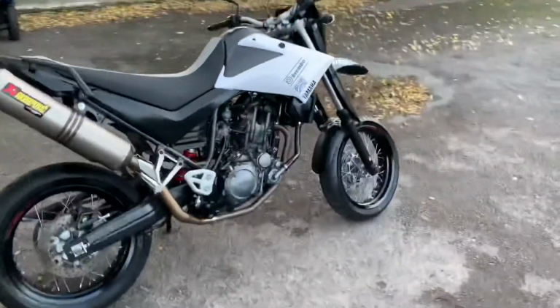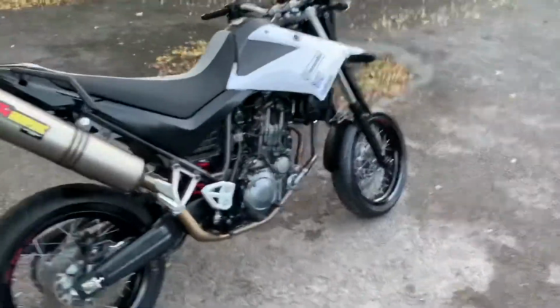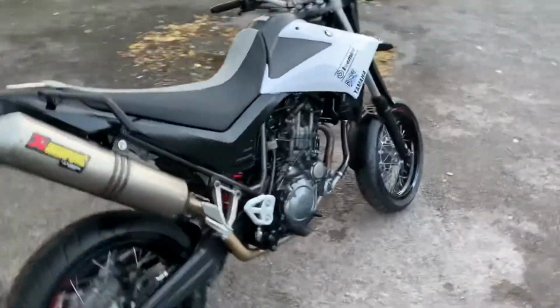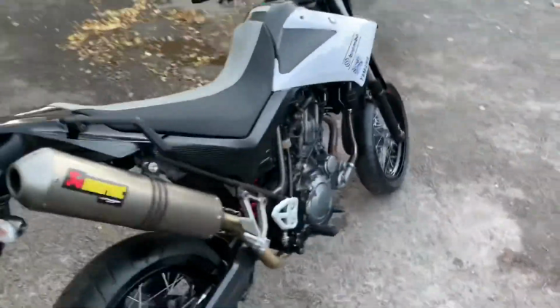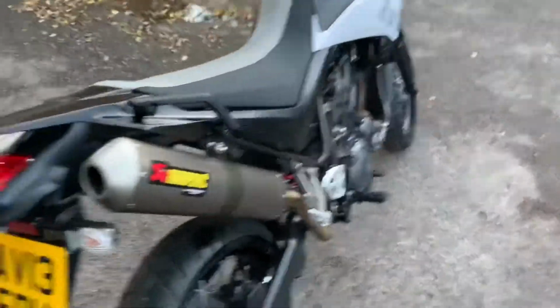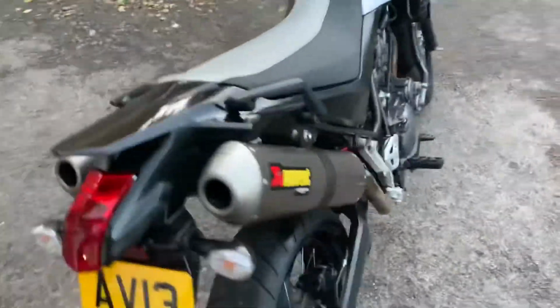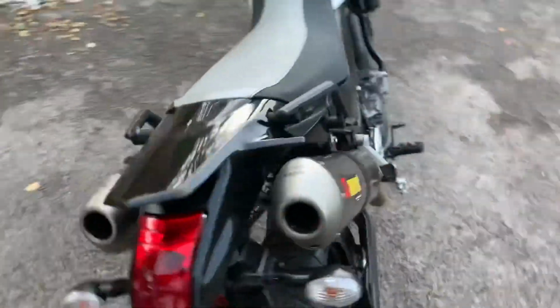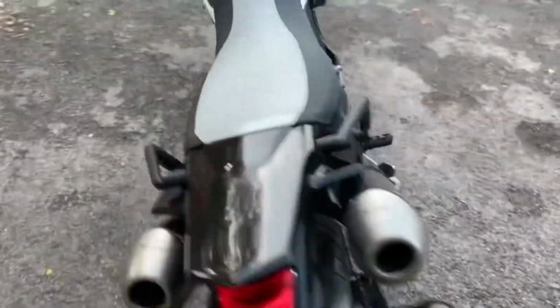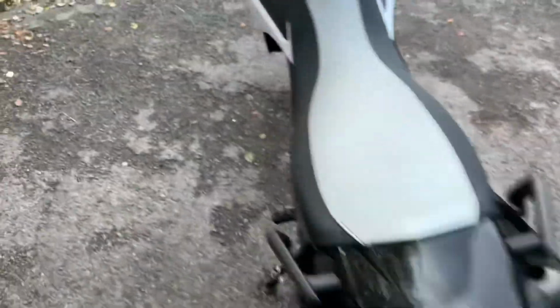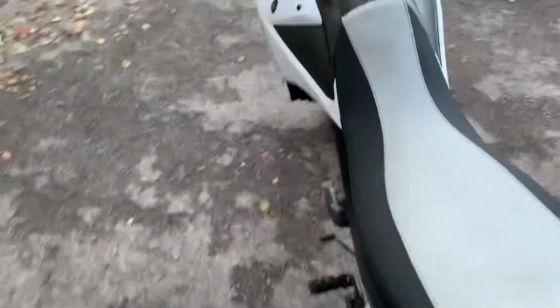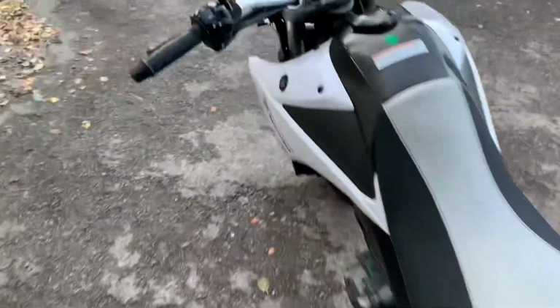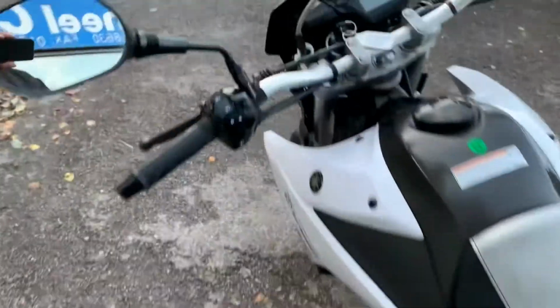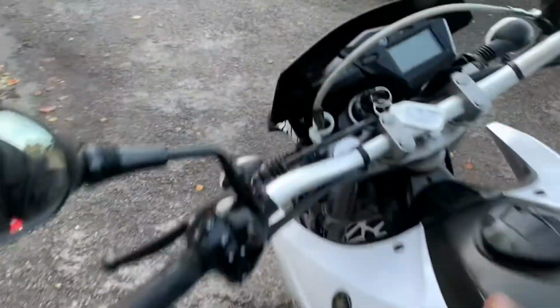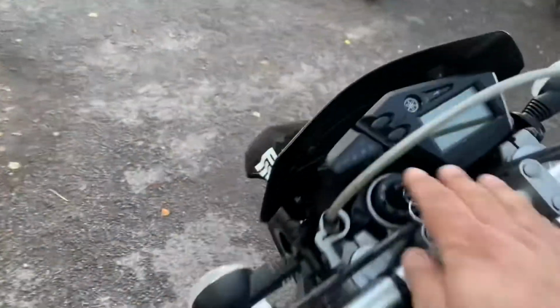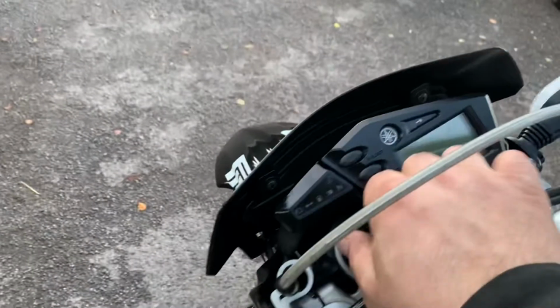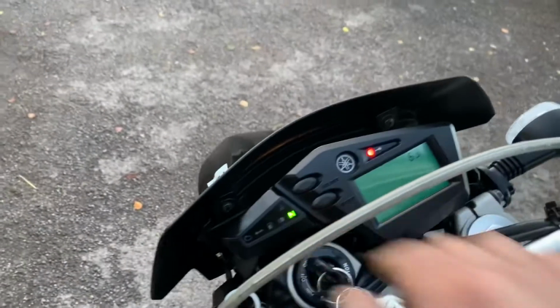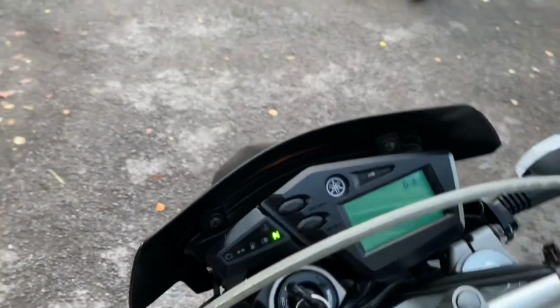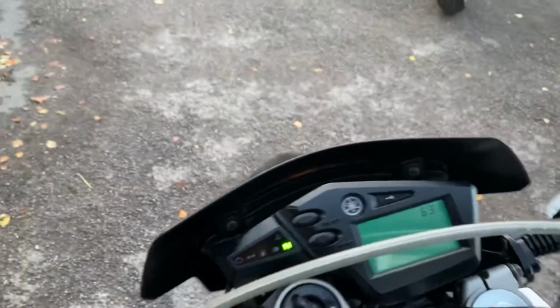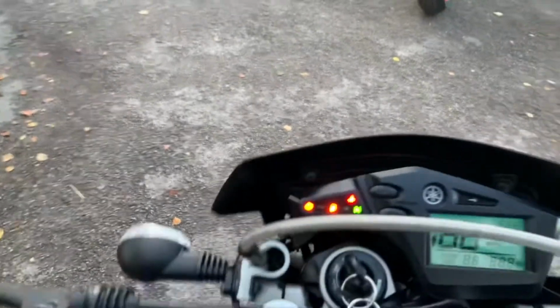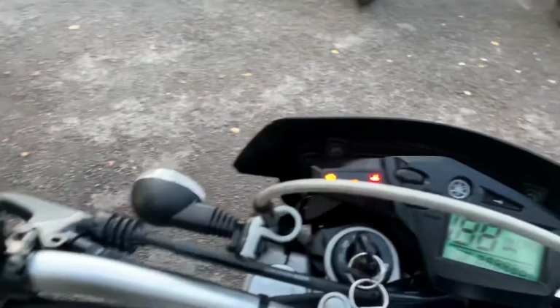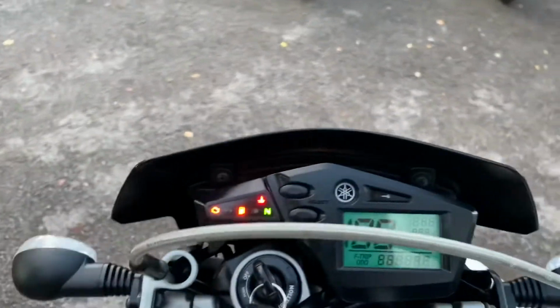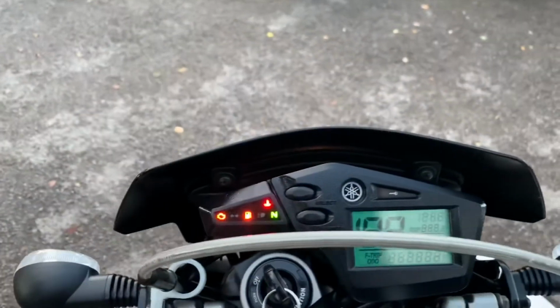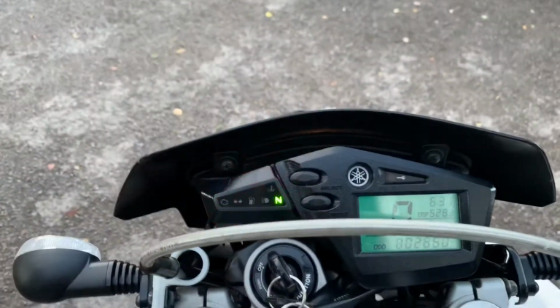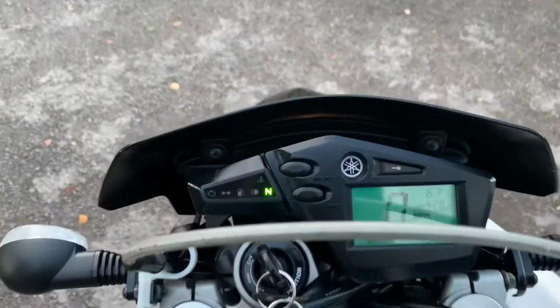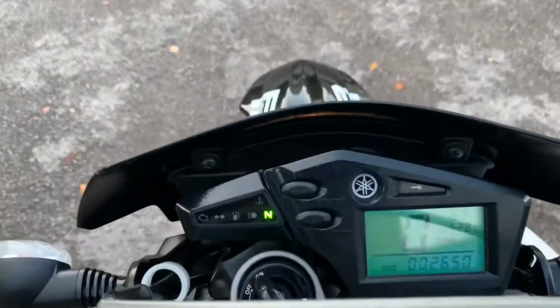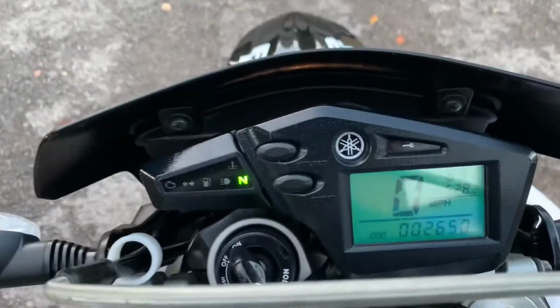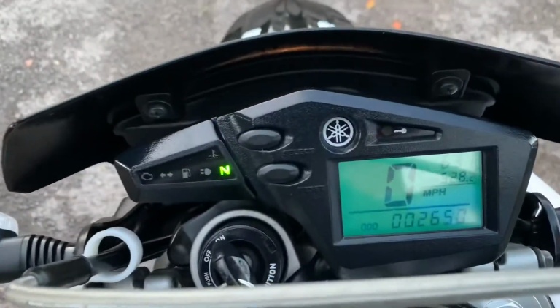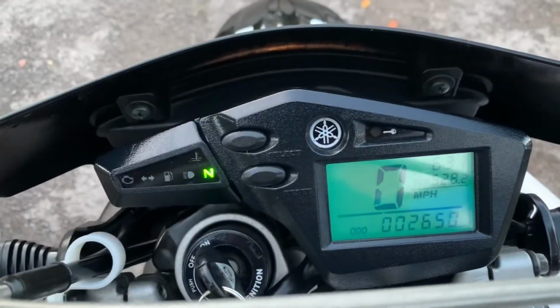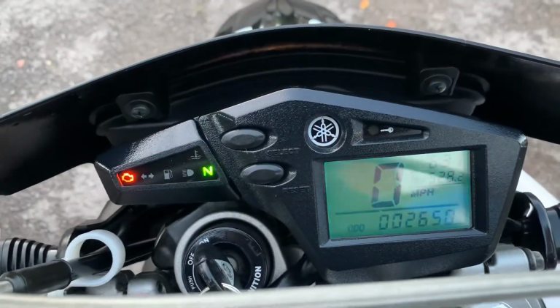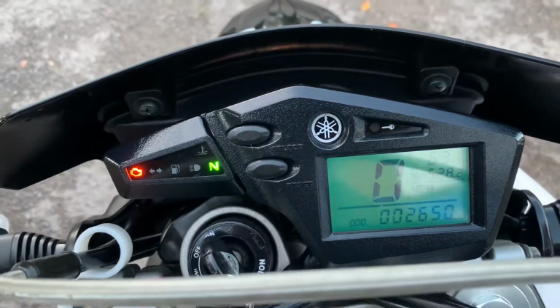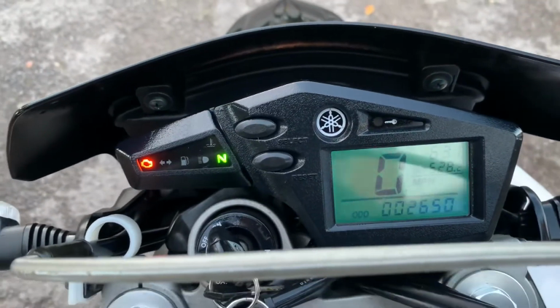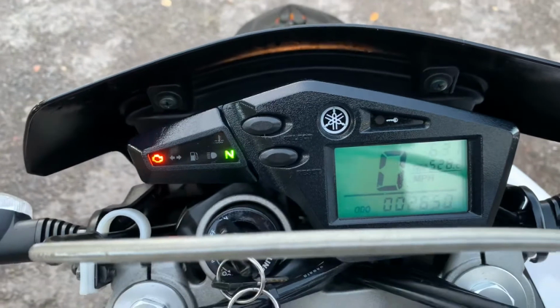The XT is 659cc, it's water cooled, single cylinder fuel injected. Let's fire it up and see what it sounds like with those pipes.